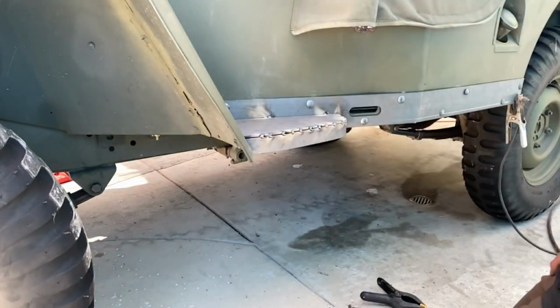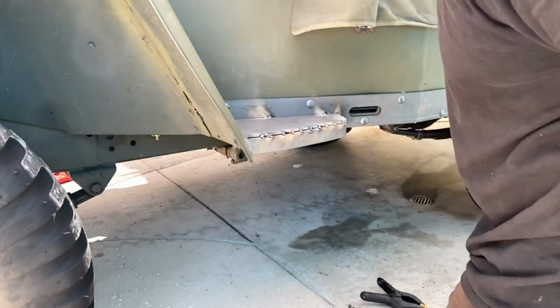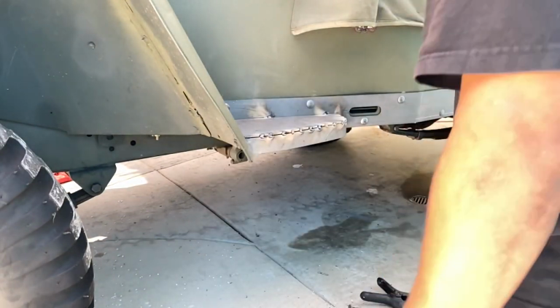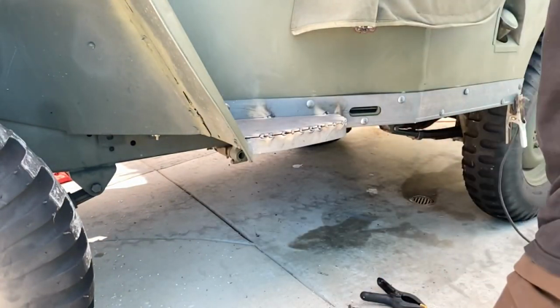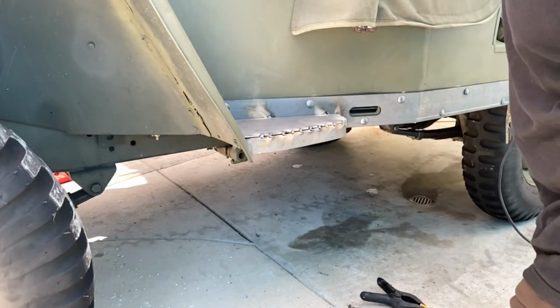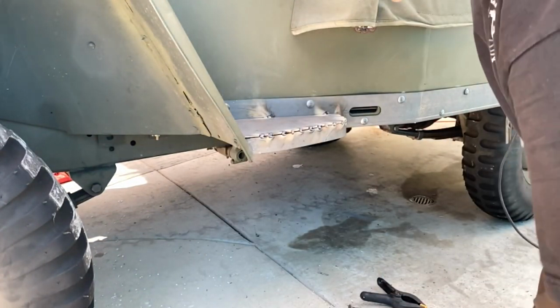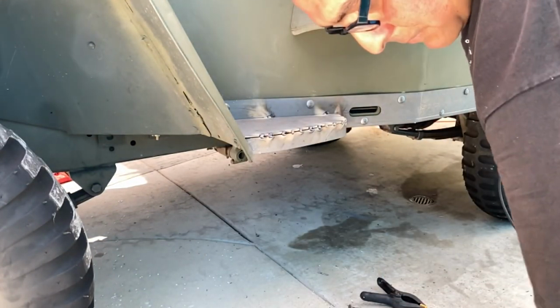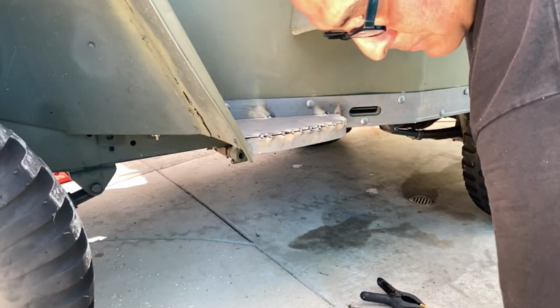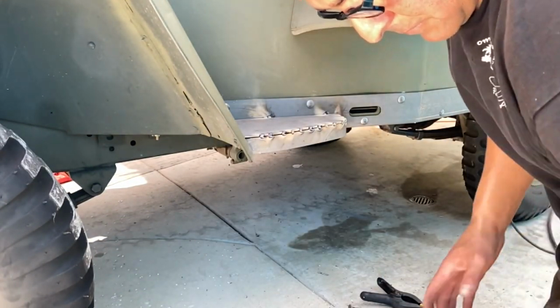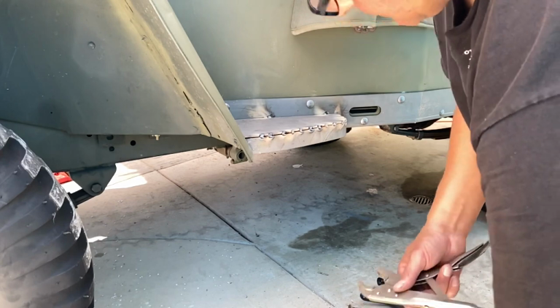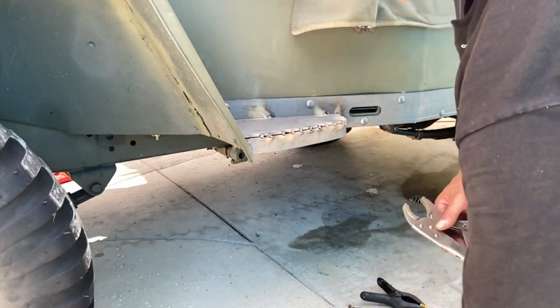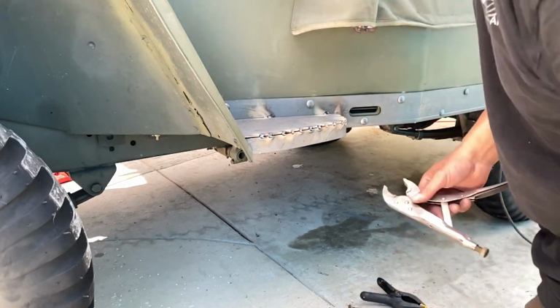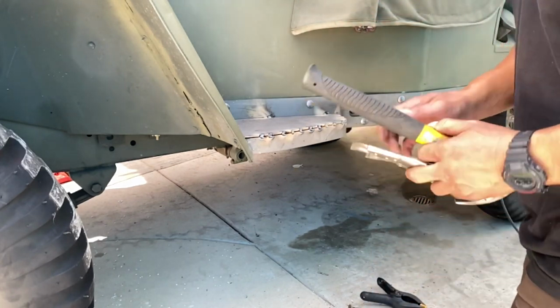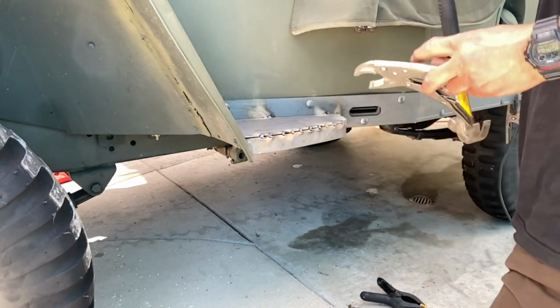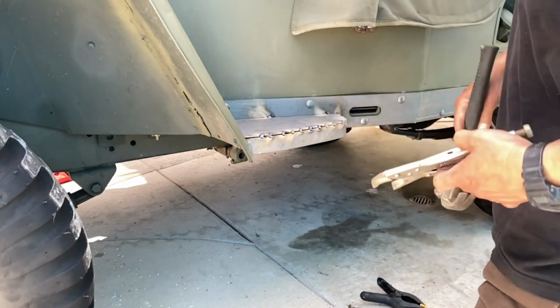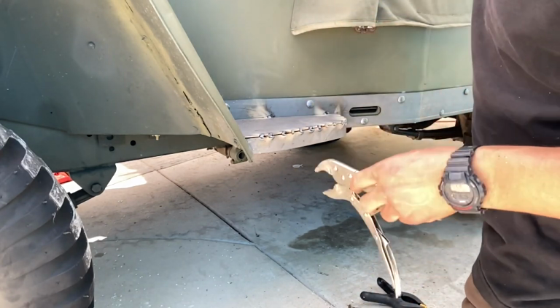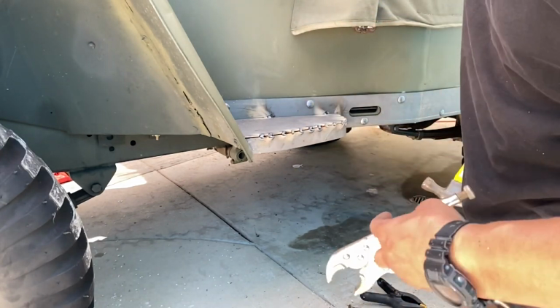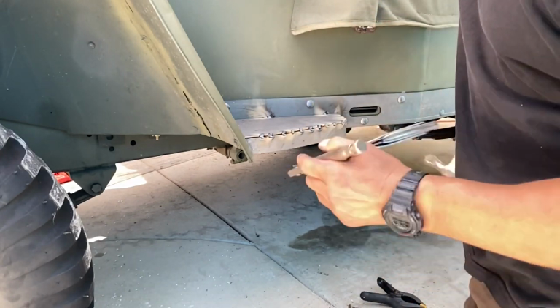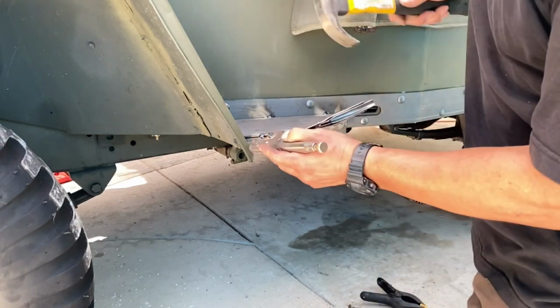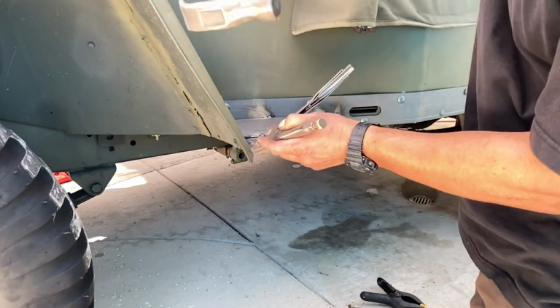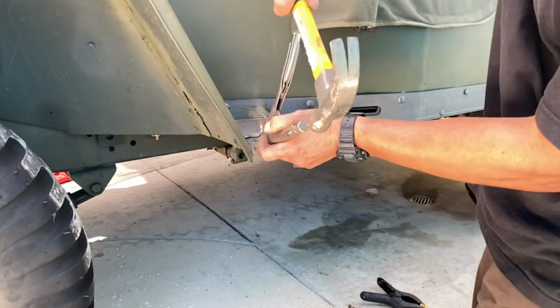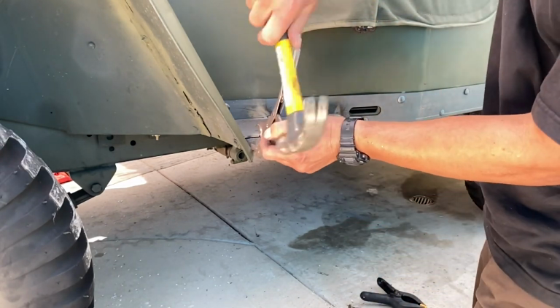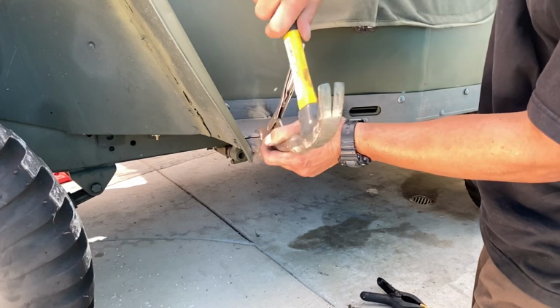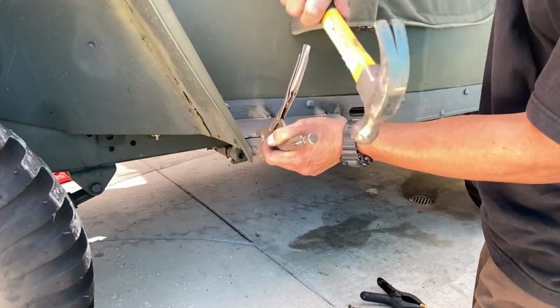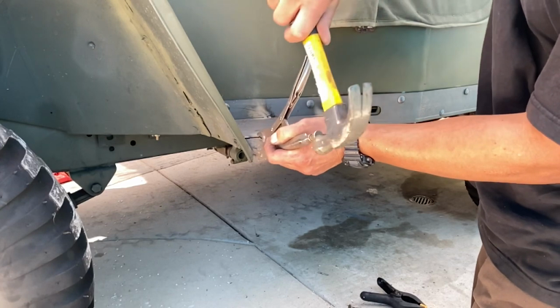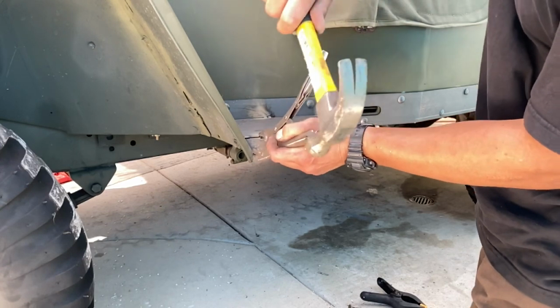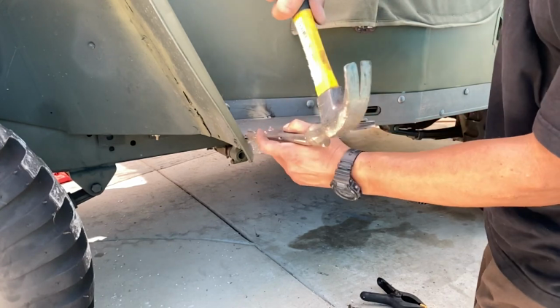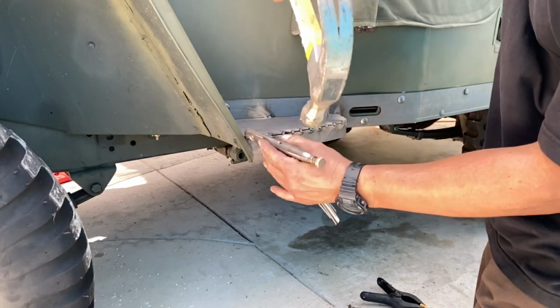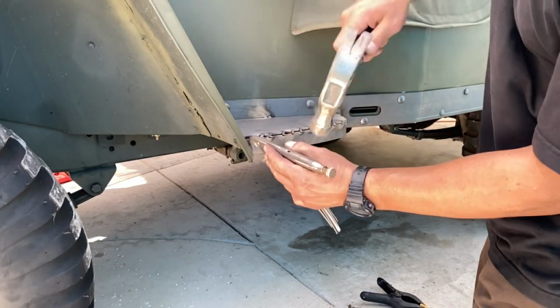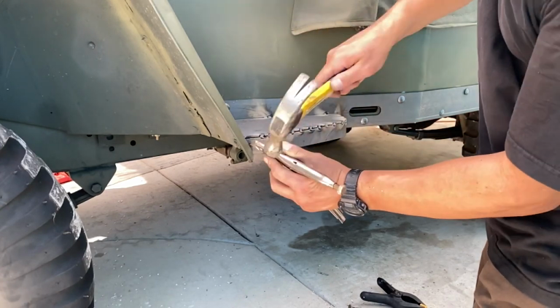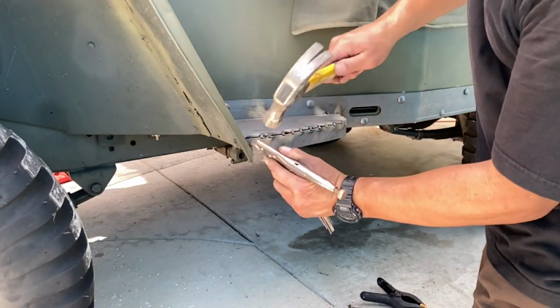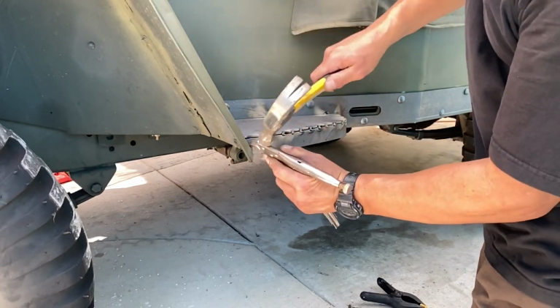I forgot to film — there's another piece that goes on the bottom of that where I'm welding. Right underneath, there's like a little C-shaped piece of metal that's part of the rock slider. That's where it goes on the bottom.